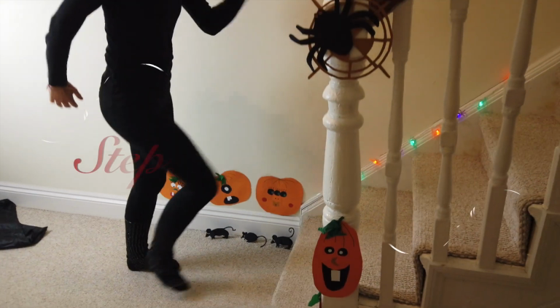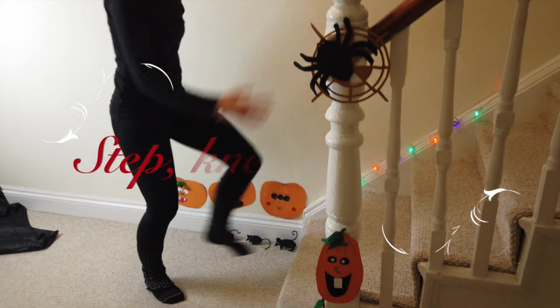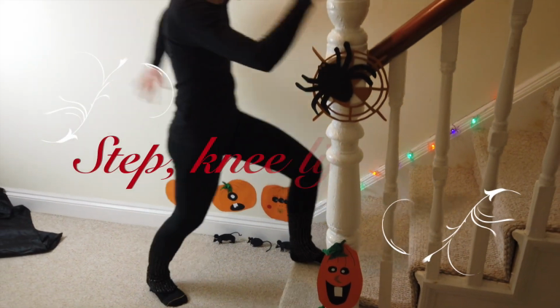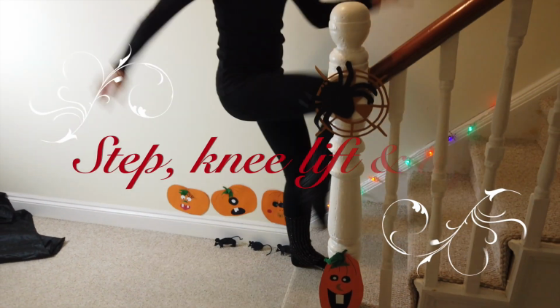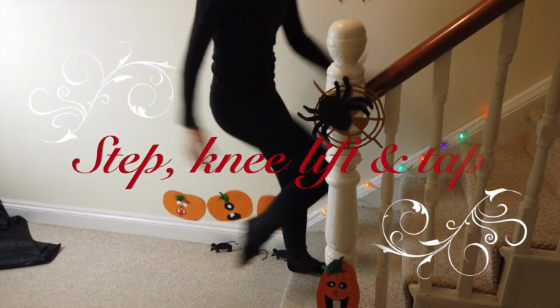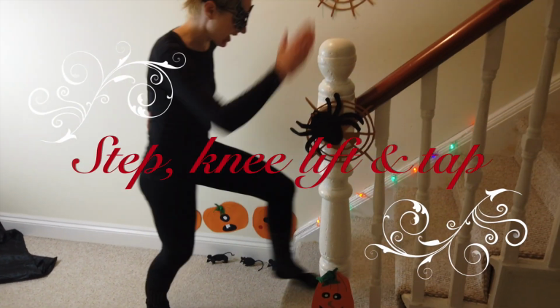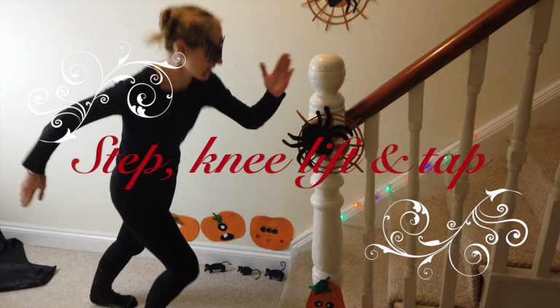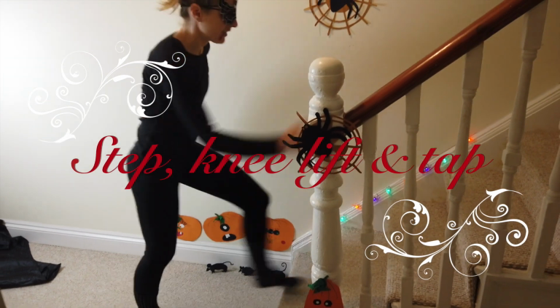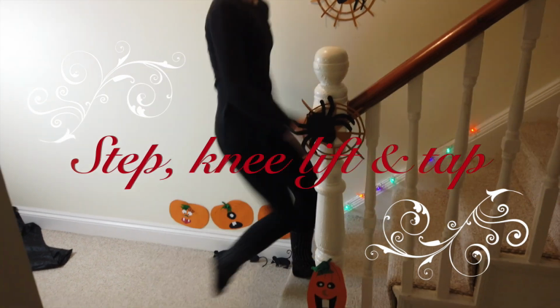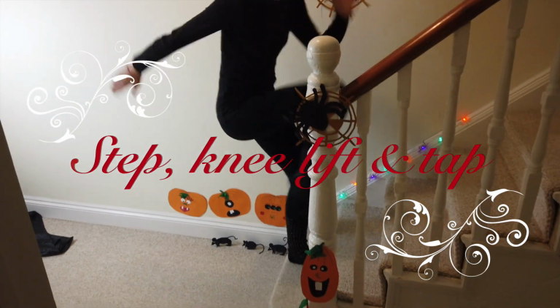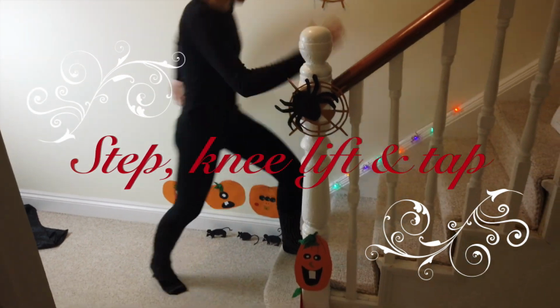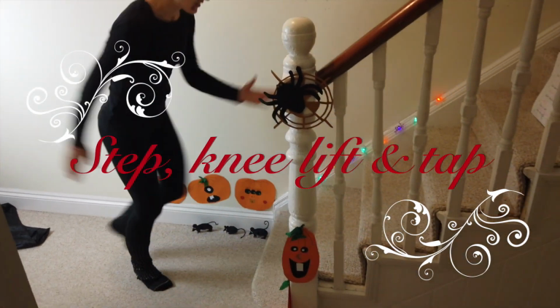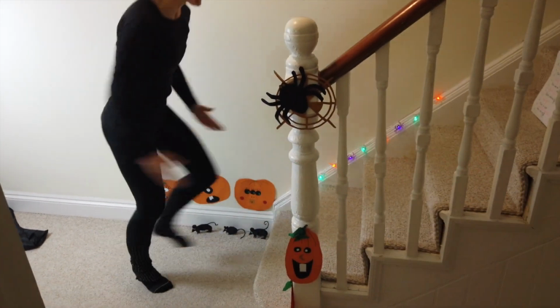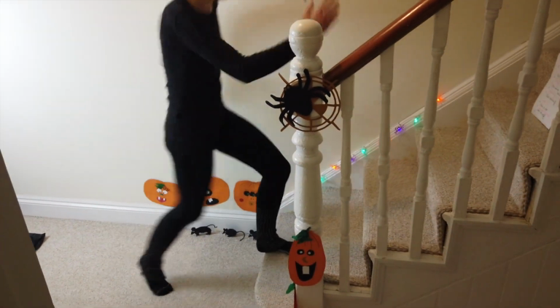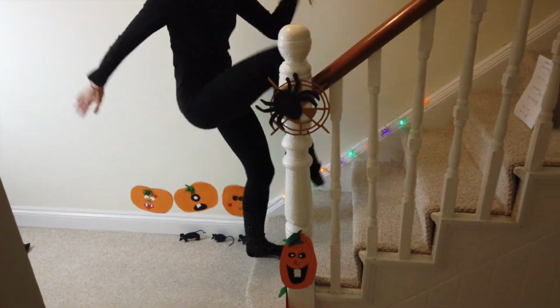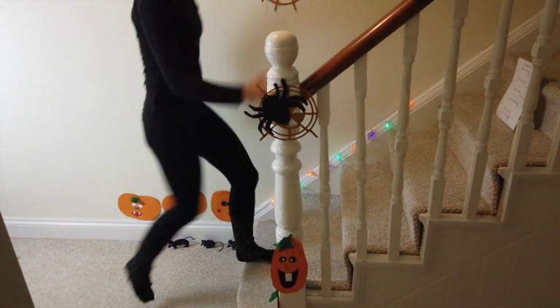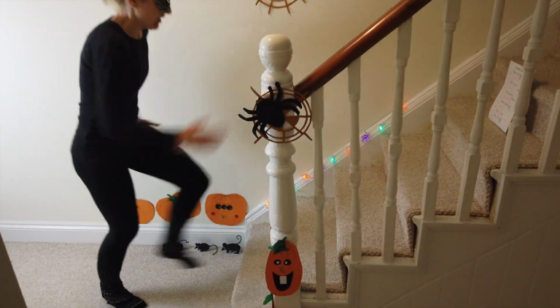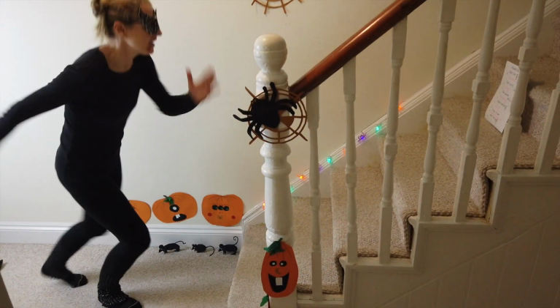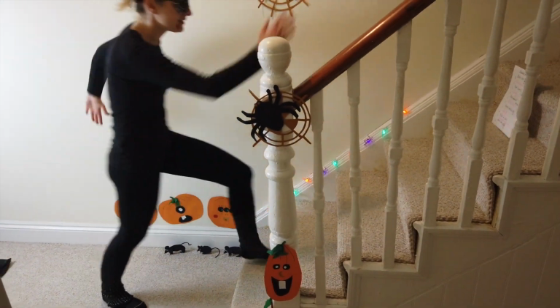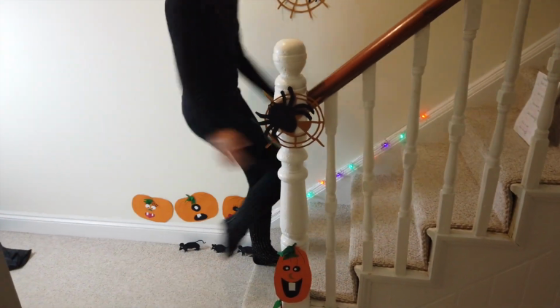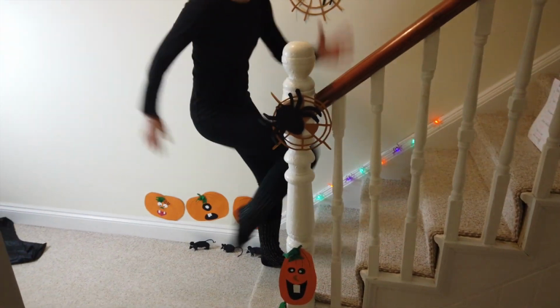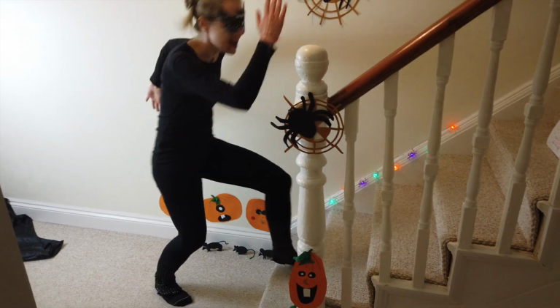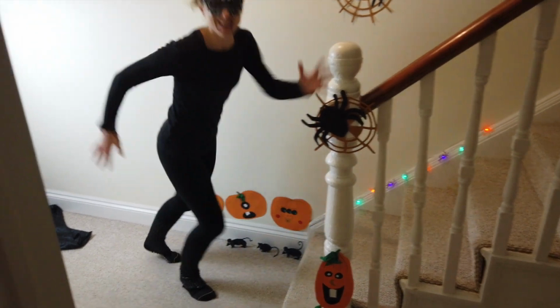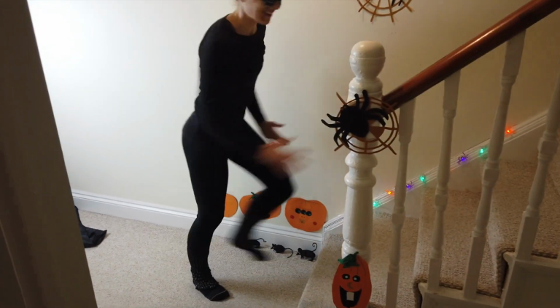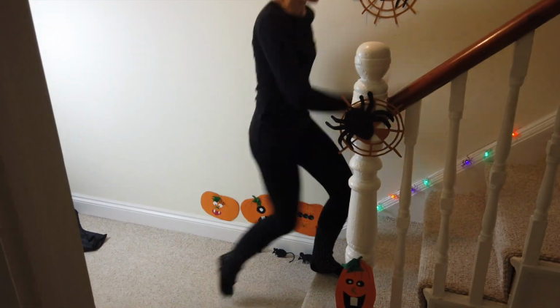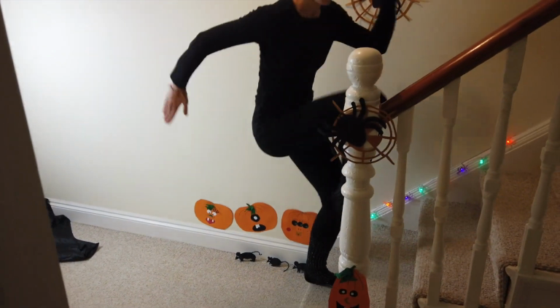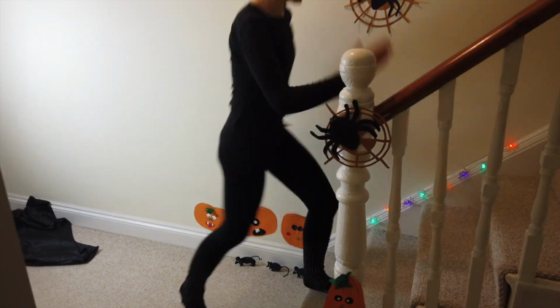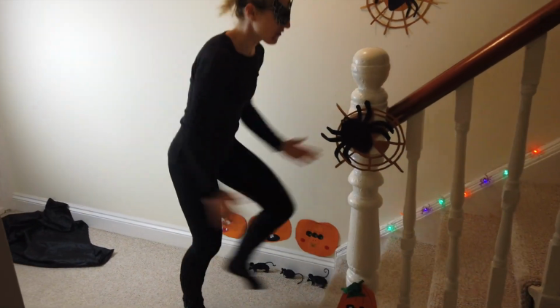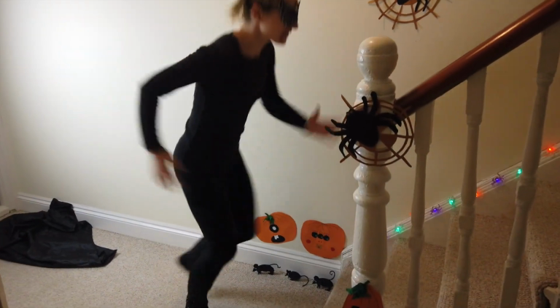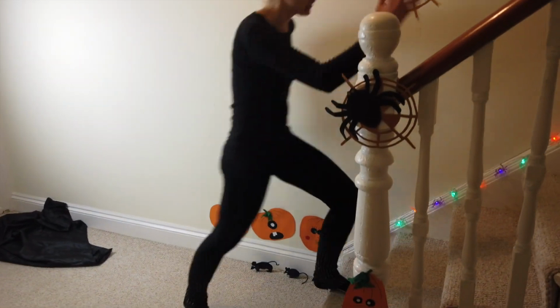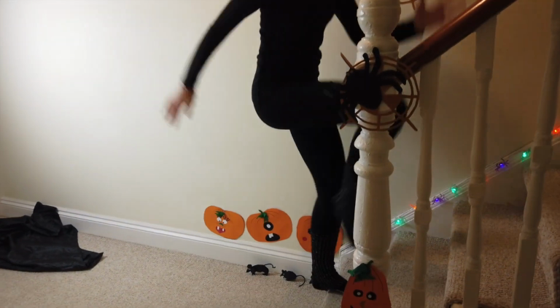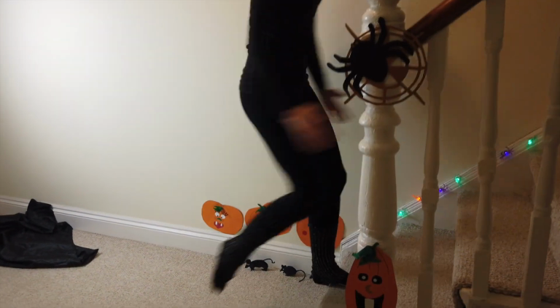And change. Step up with the left leg, touch down. Step, knee, touch down. Keep going, come on — we can do this. 30 seconds. I'm going to burn my piece of chocolate. Keep it going.